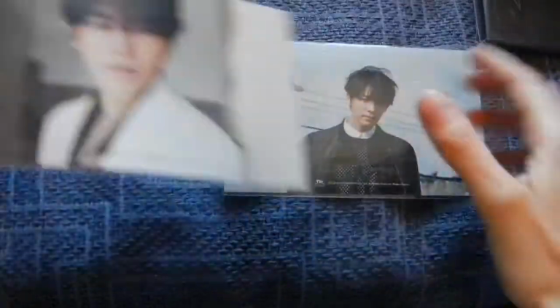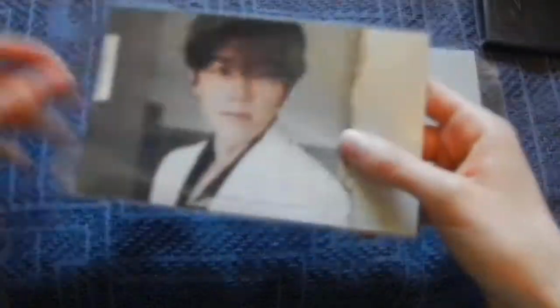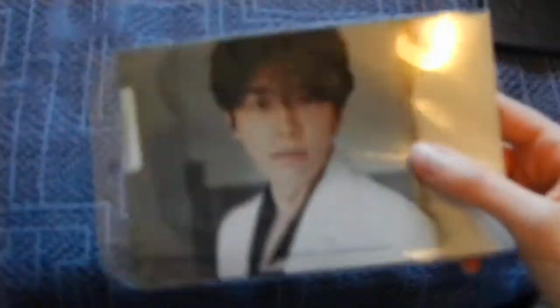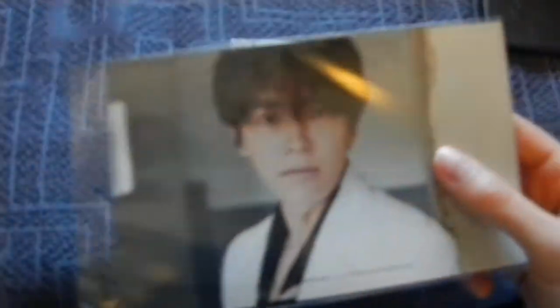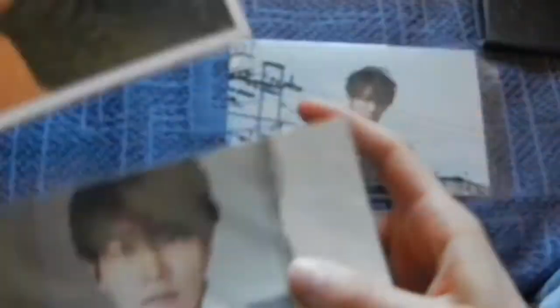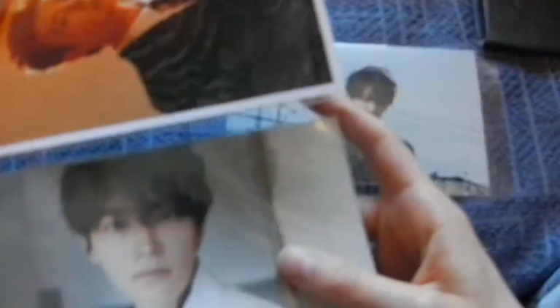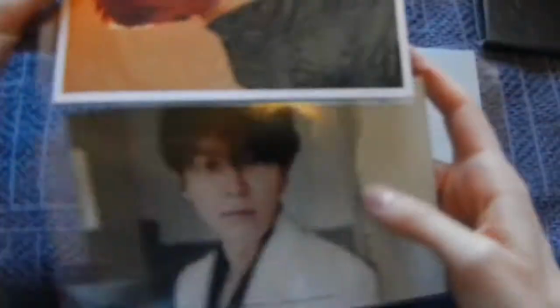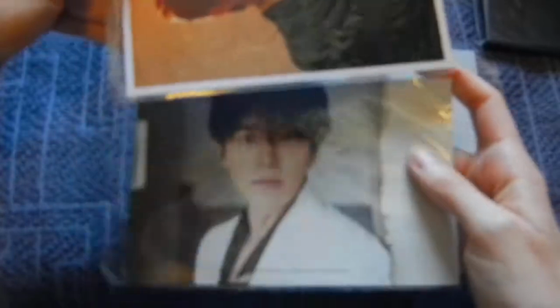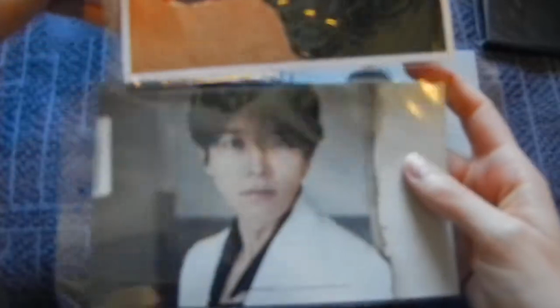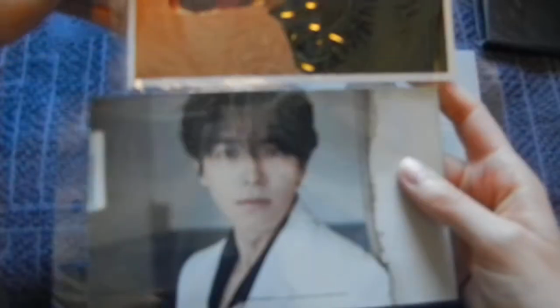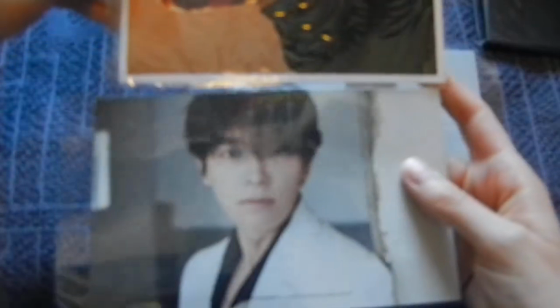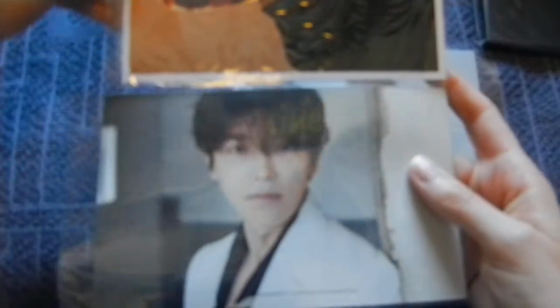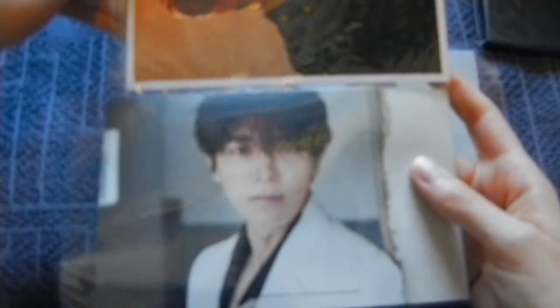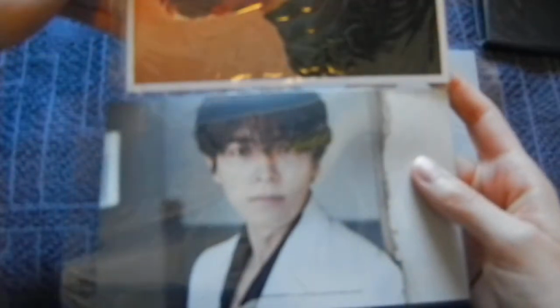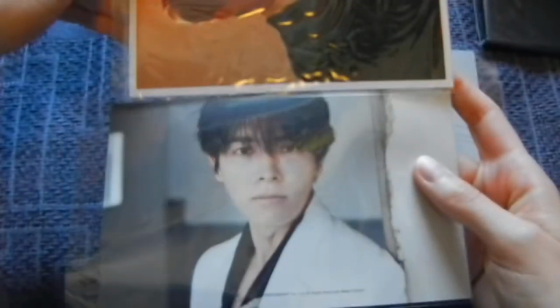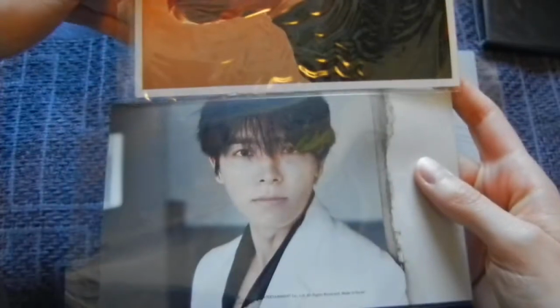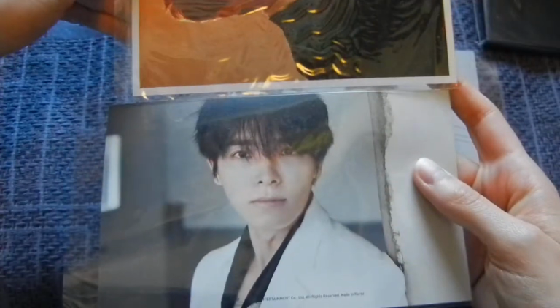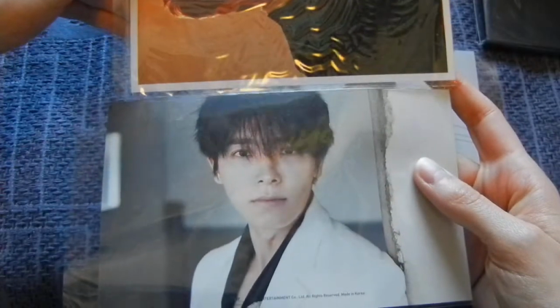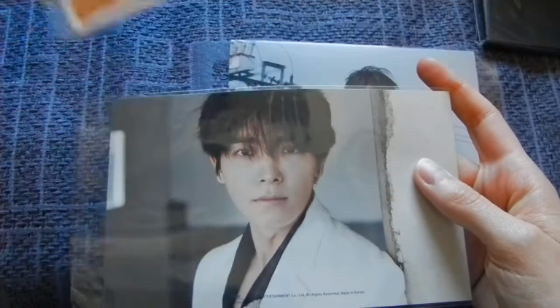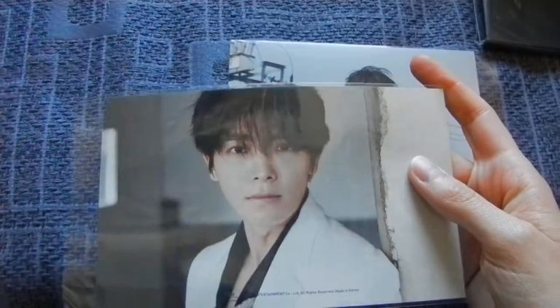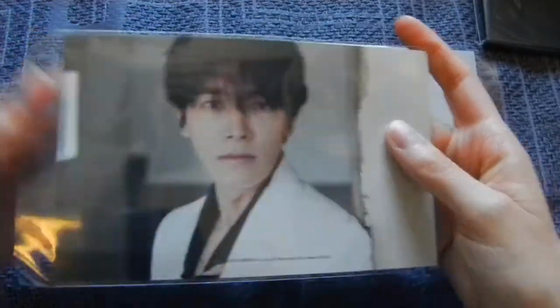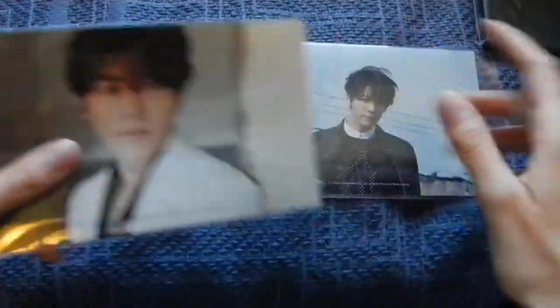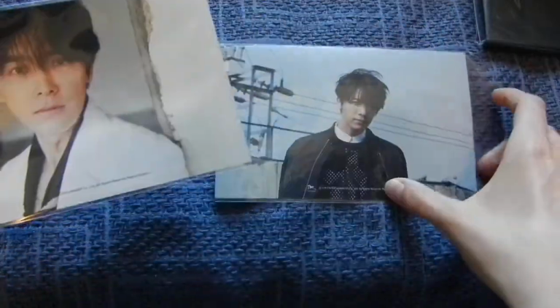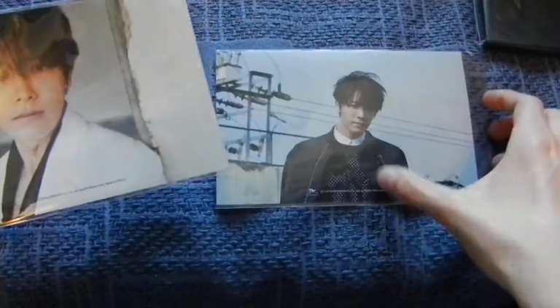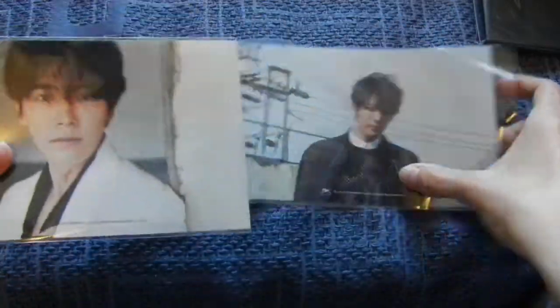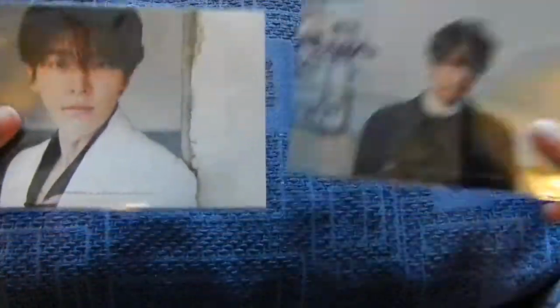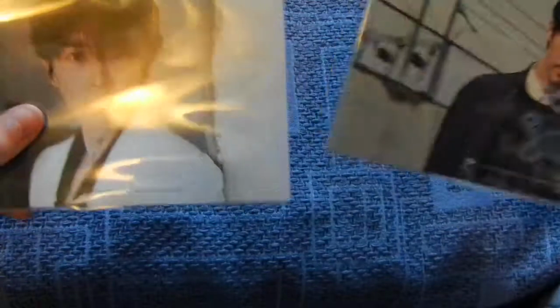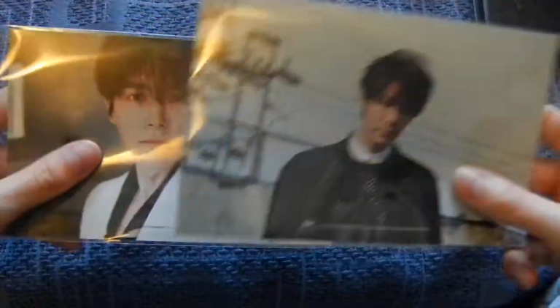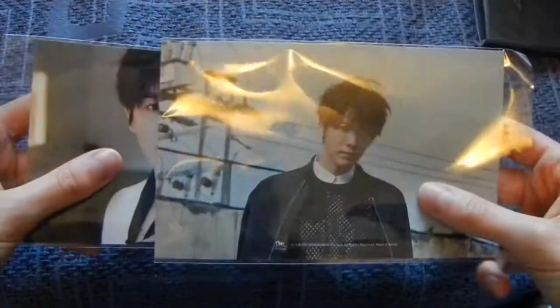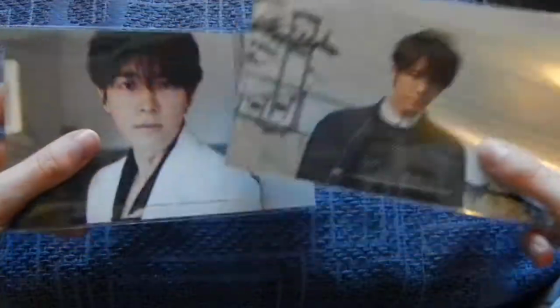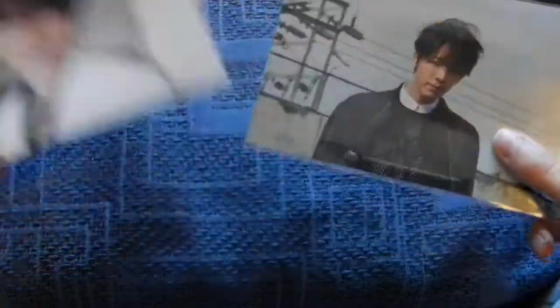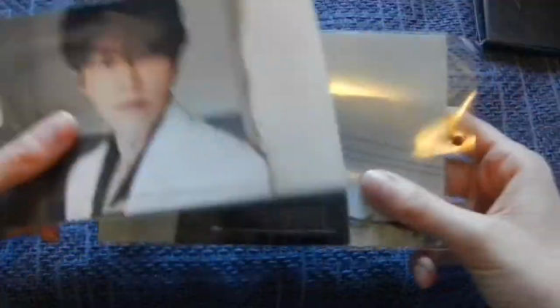They are pretty big — they are bigger. Yeah, they are bigger. I love these two photos, they are really, really pretty.